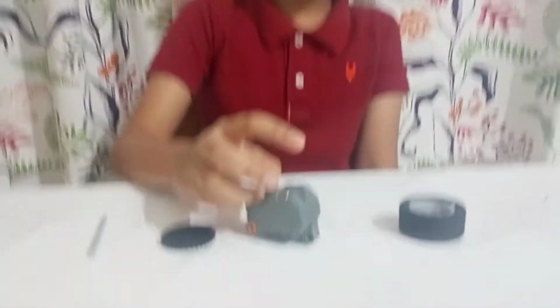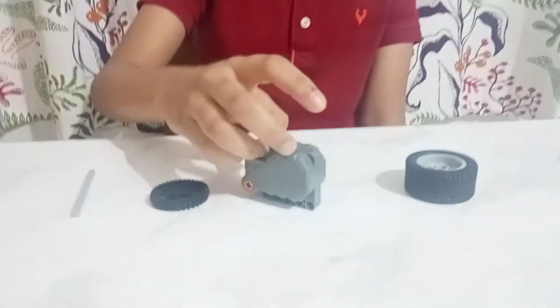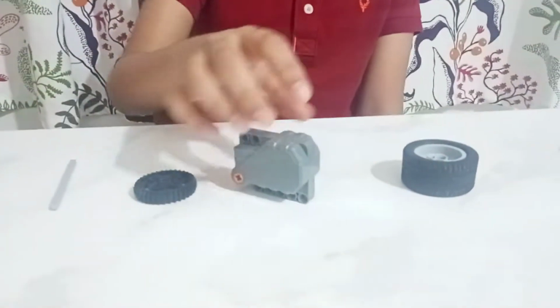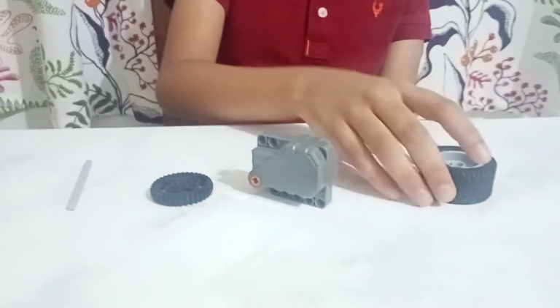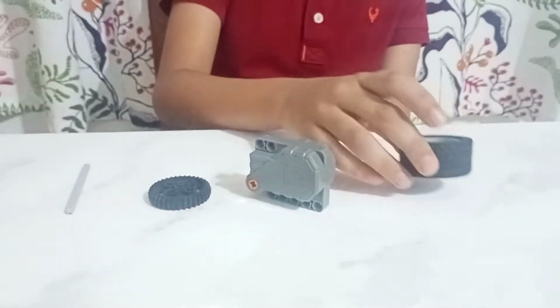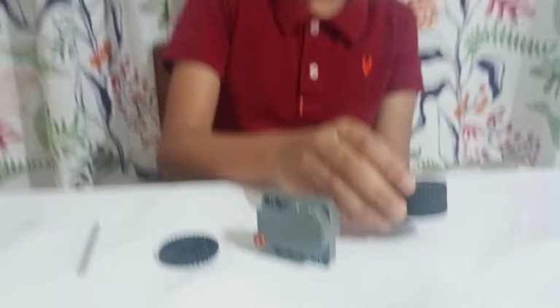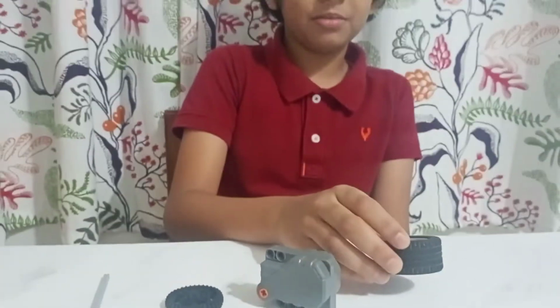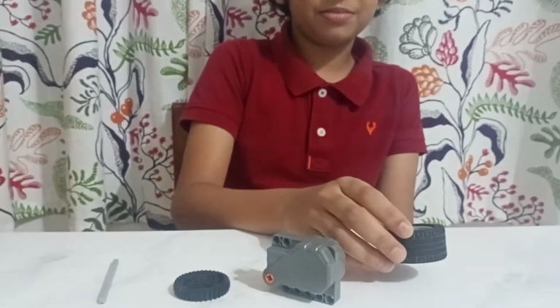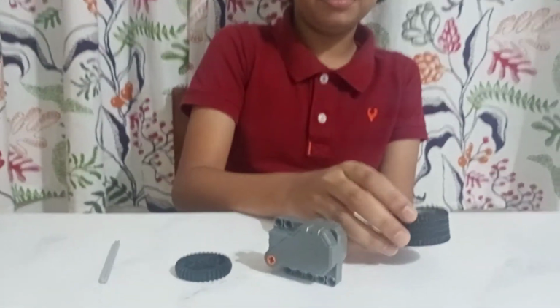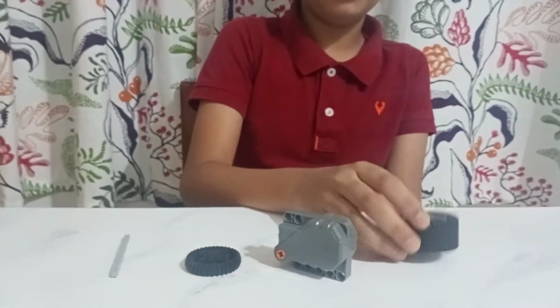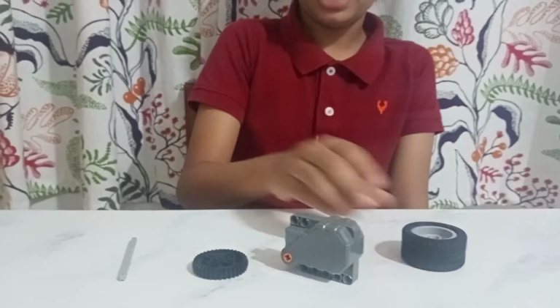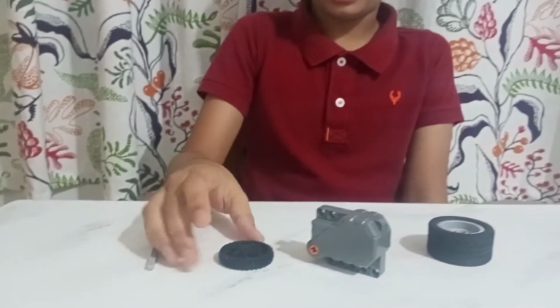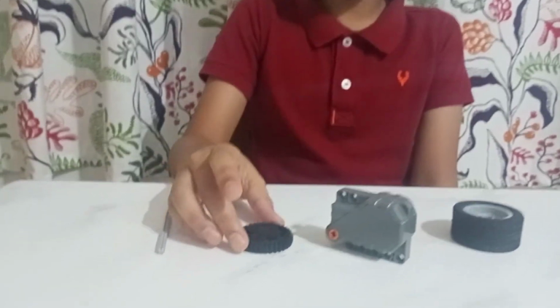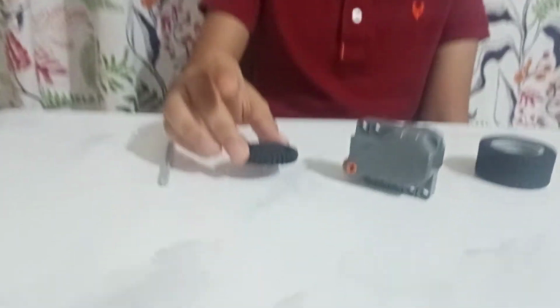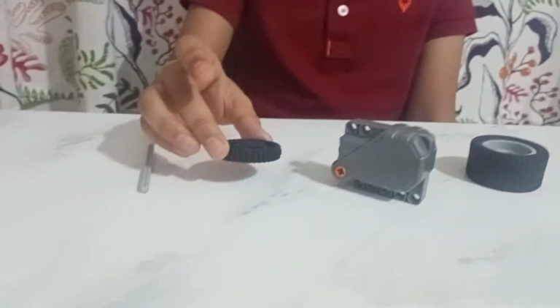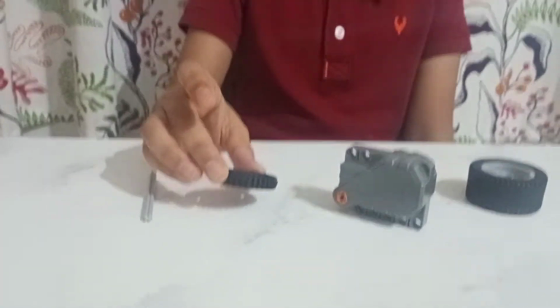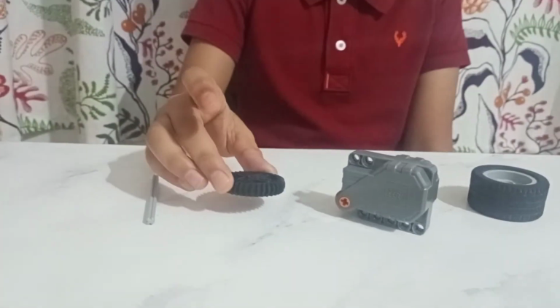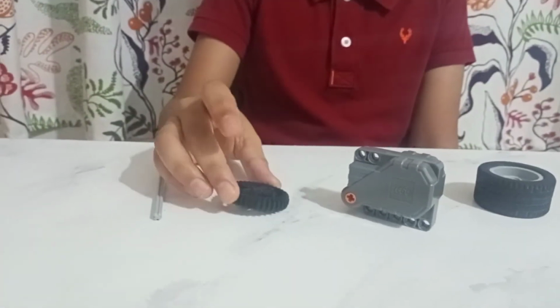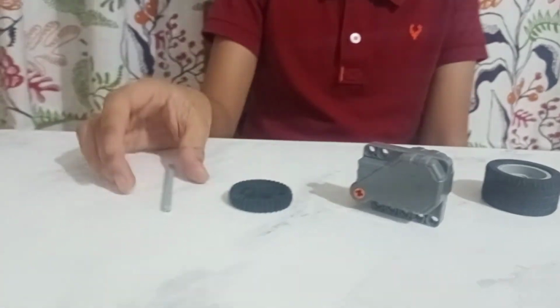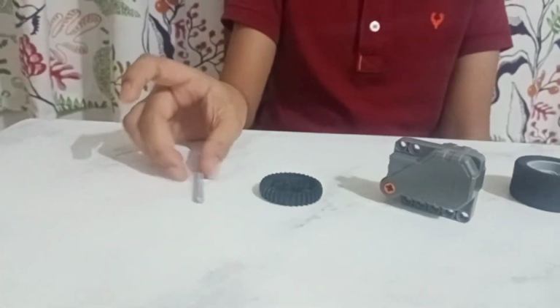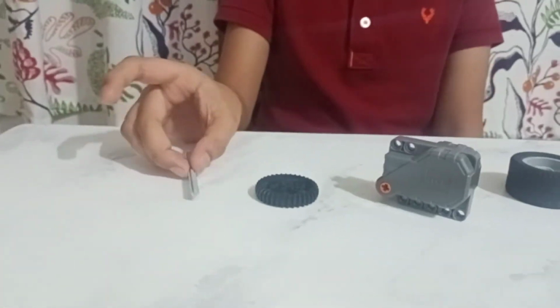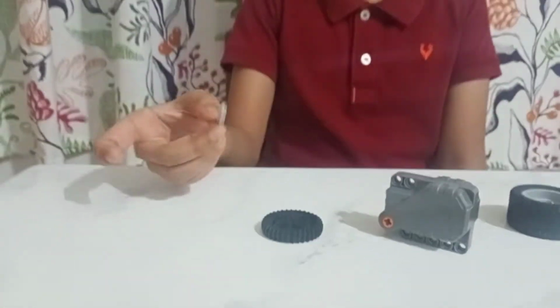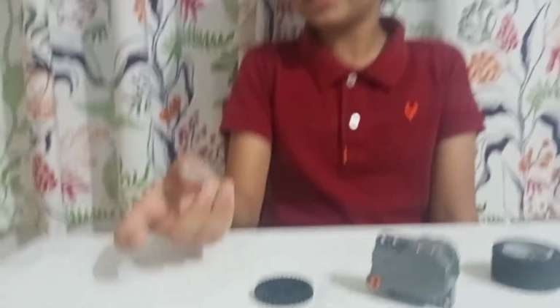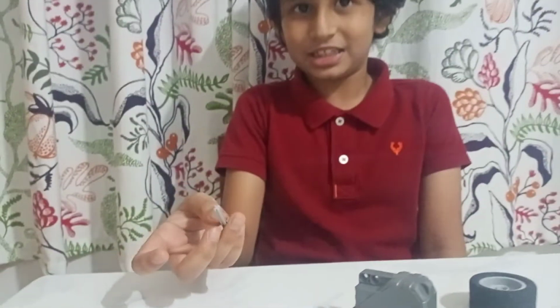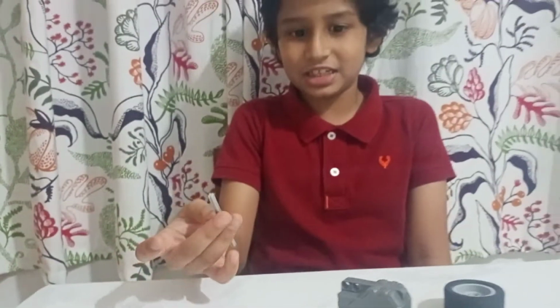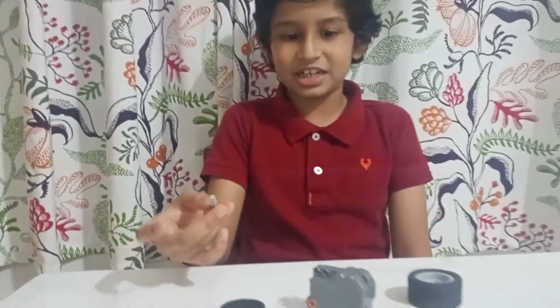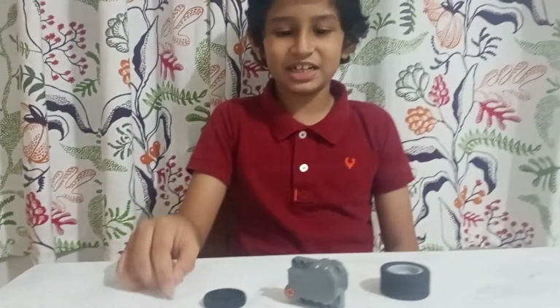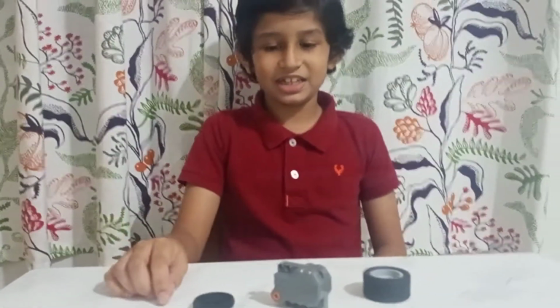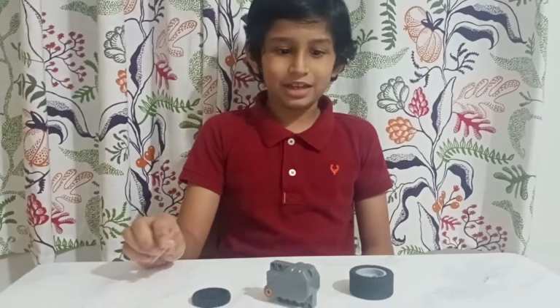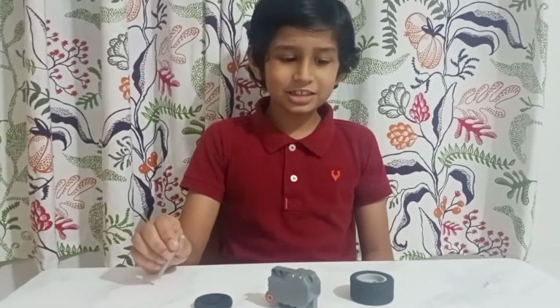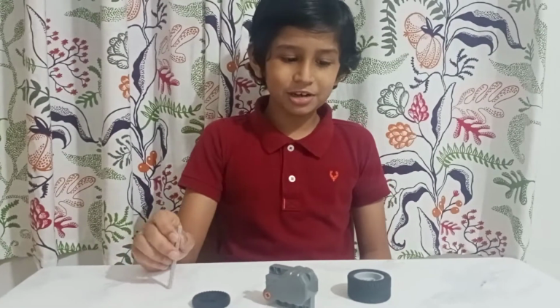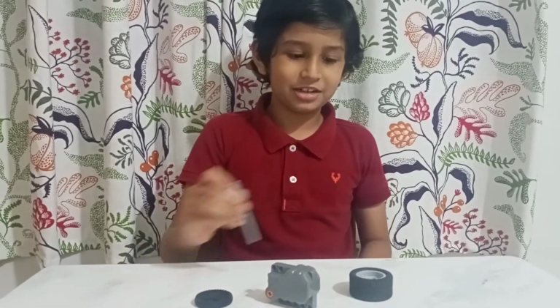And this is a wheel. And next is a gear. And next is a stick. Let's build it.